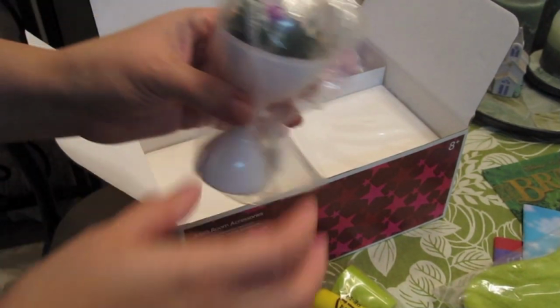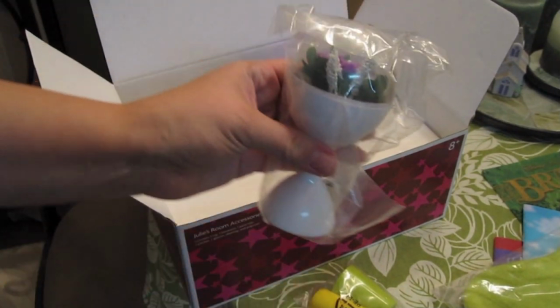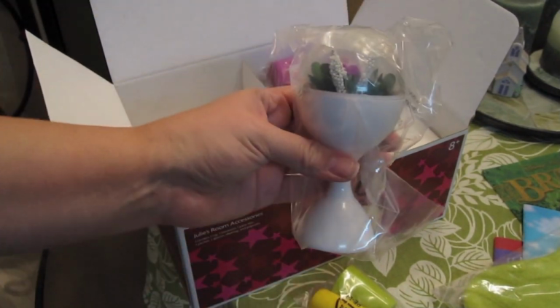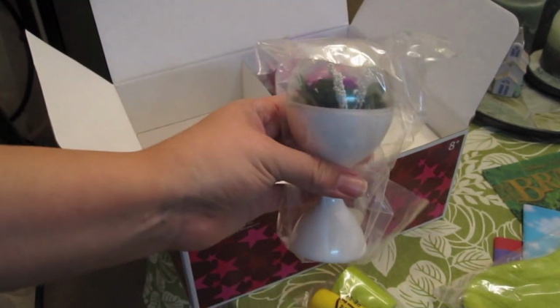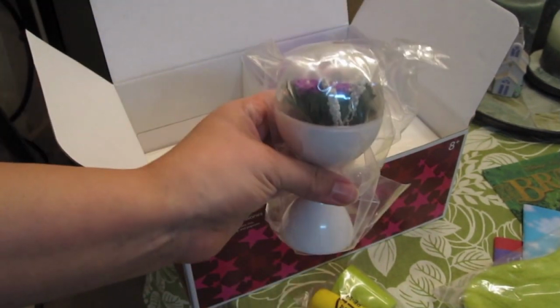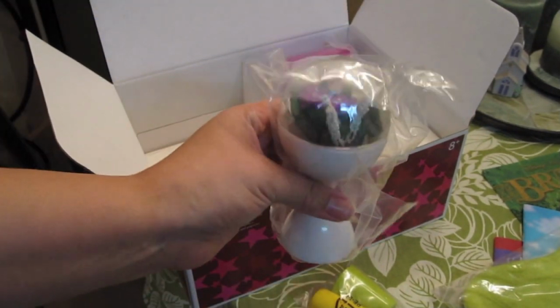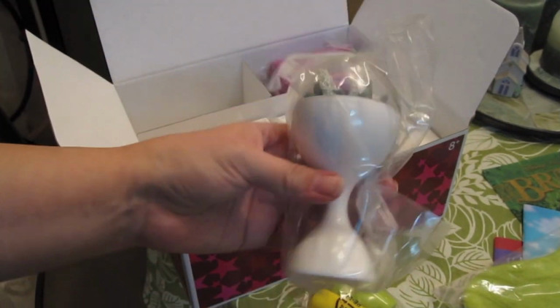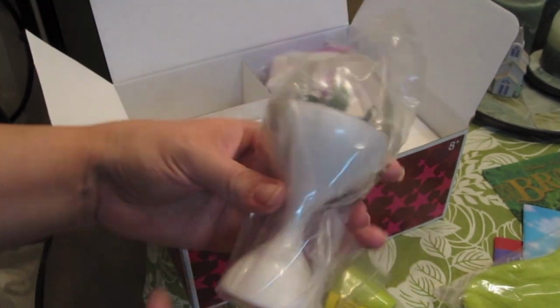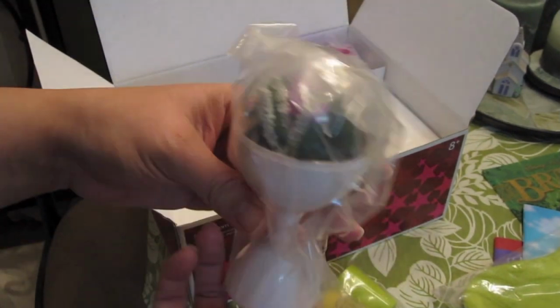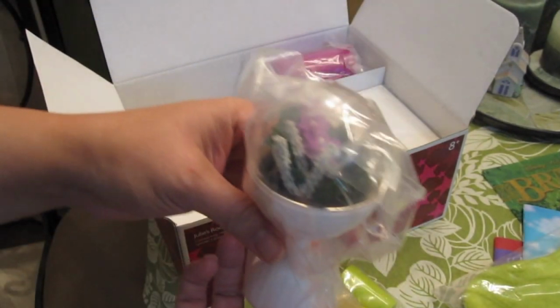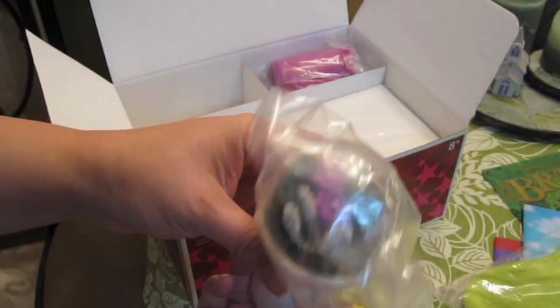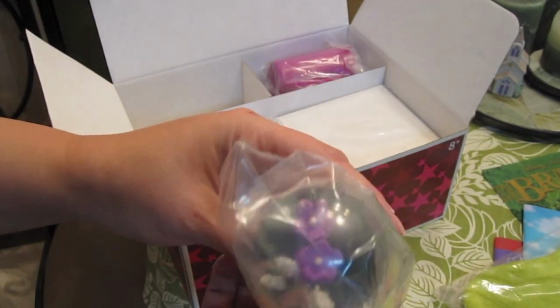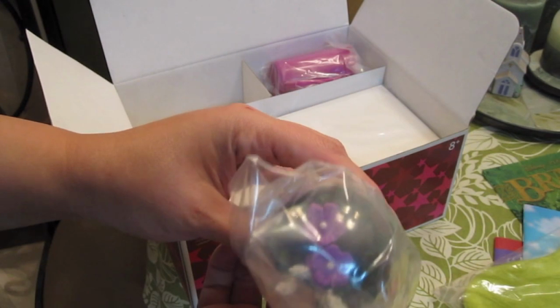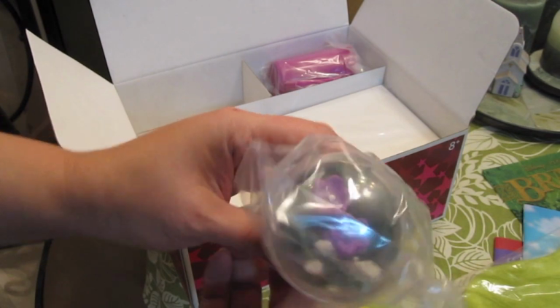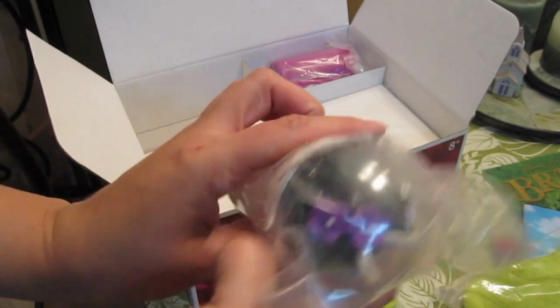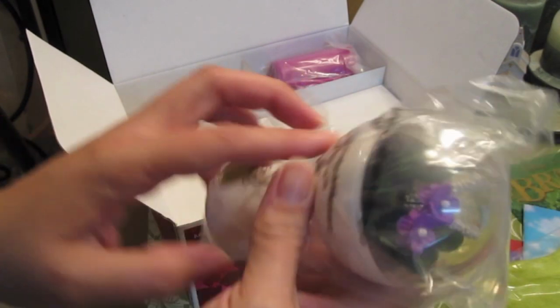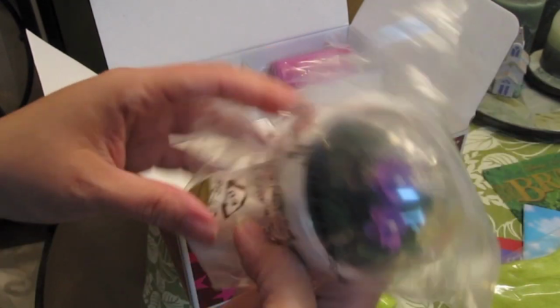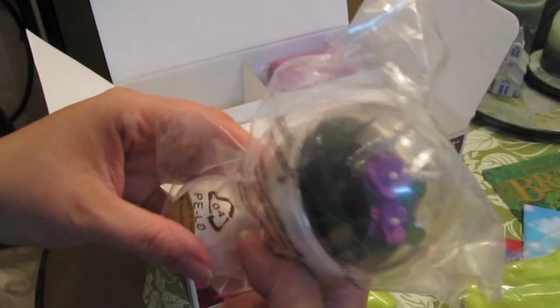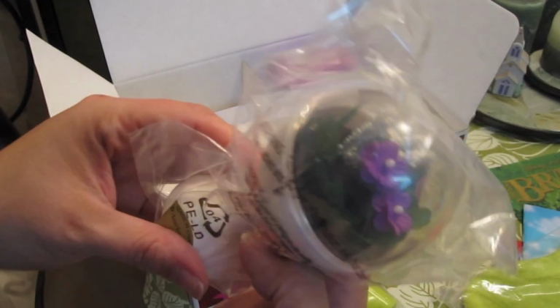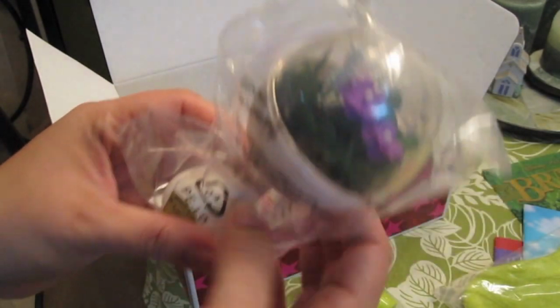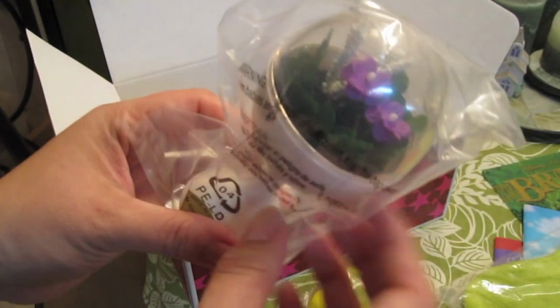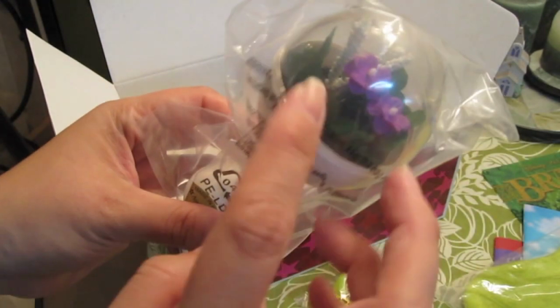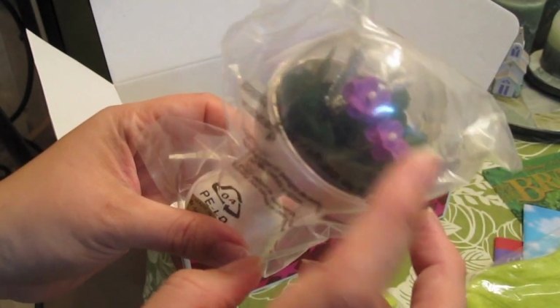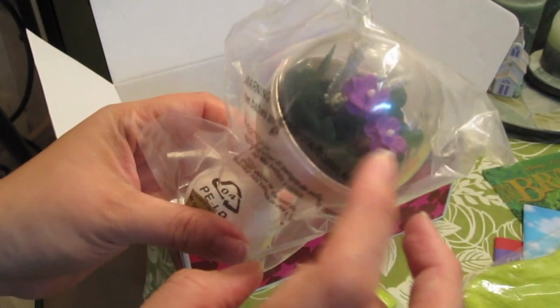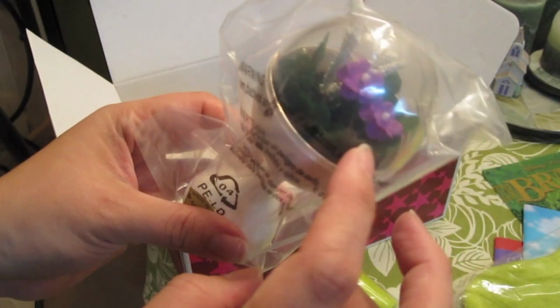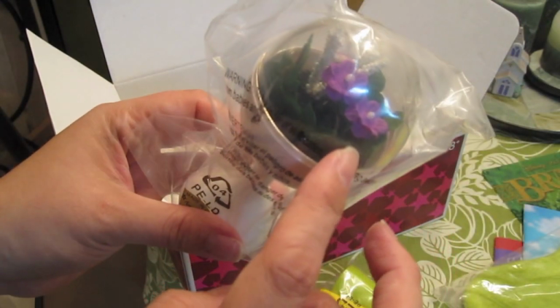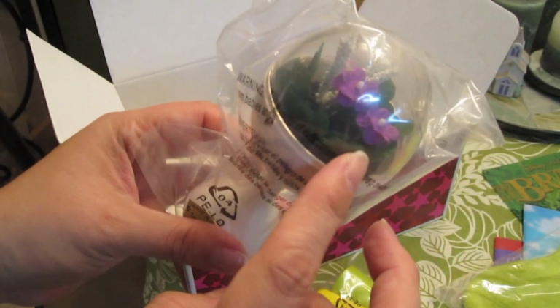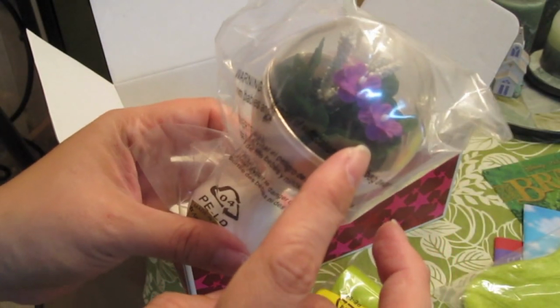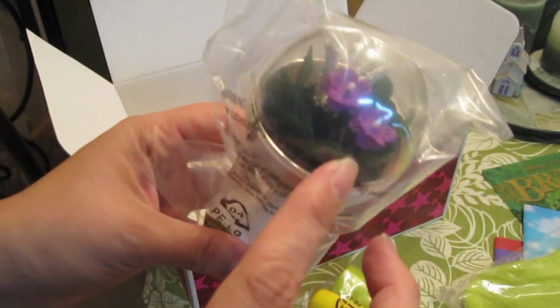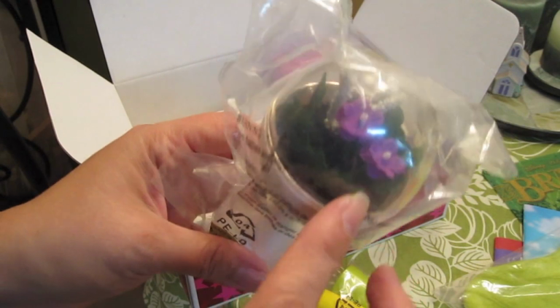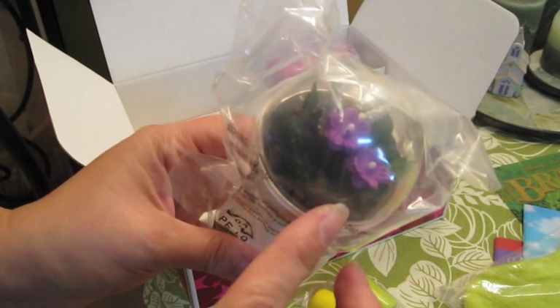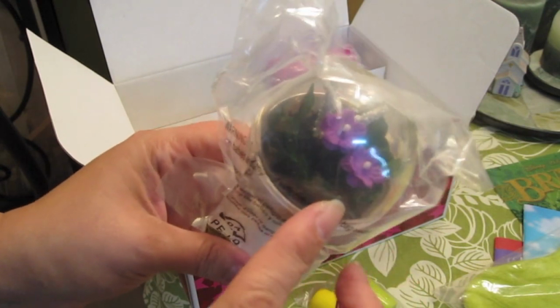And then the terrarium. That's pretty cute. It has little — it looks like African violets on the inside.